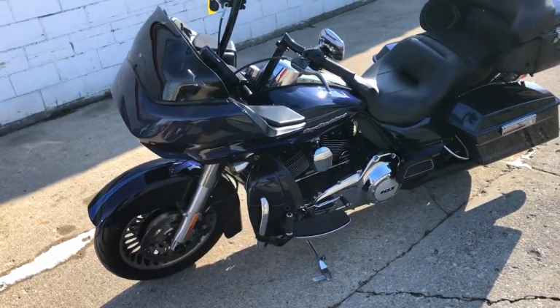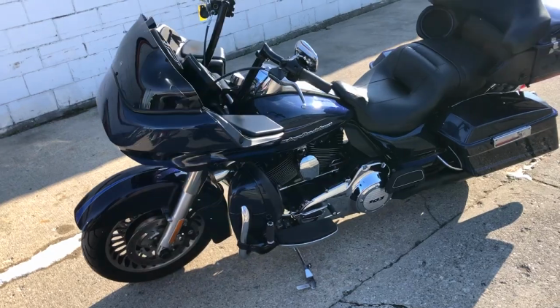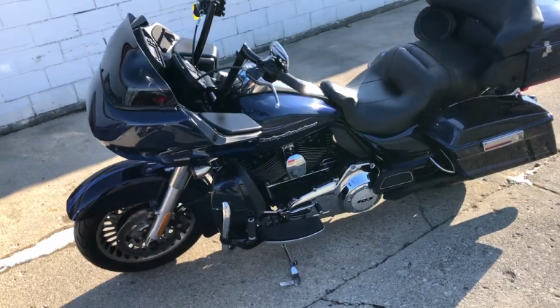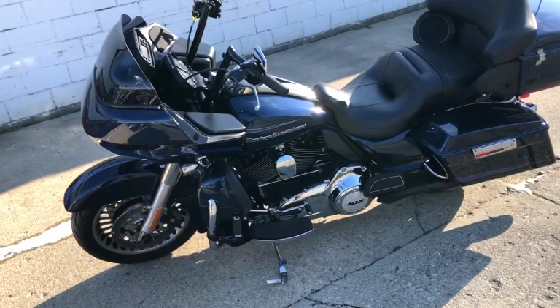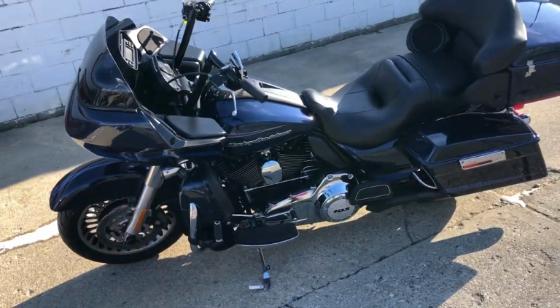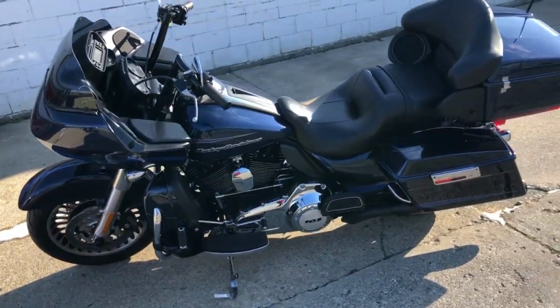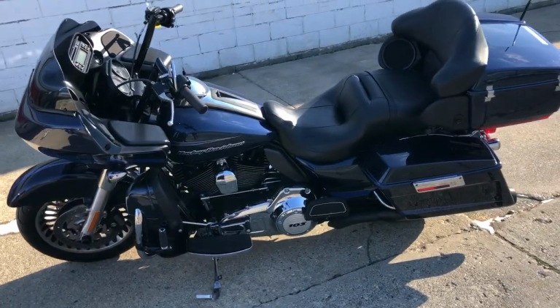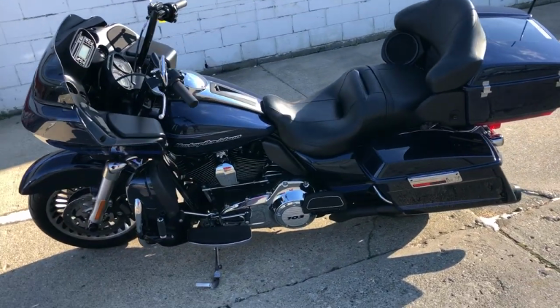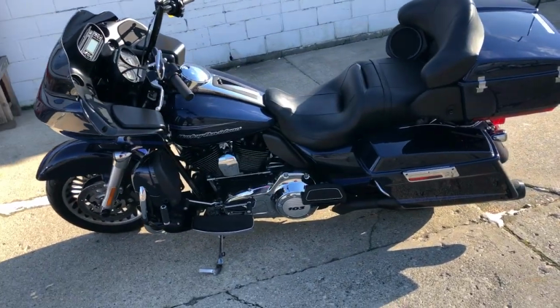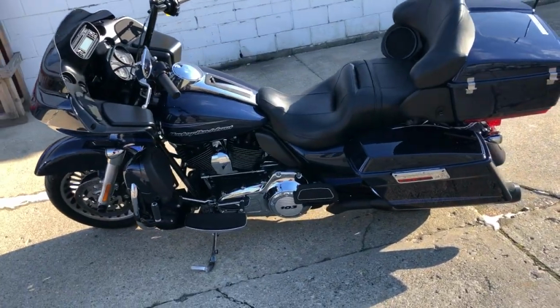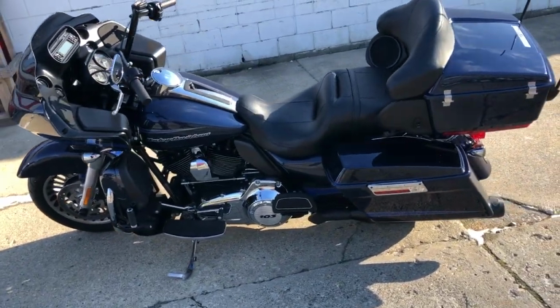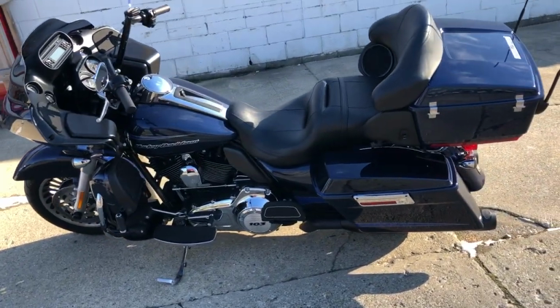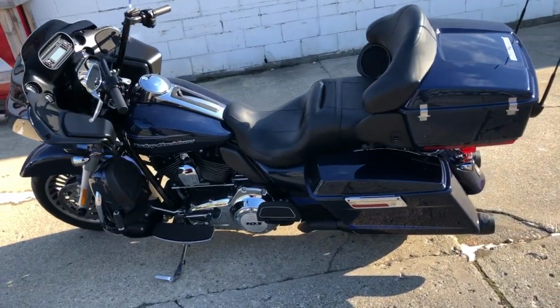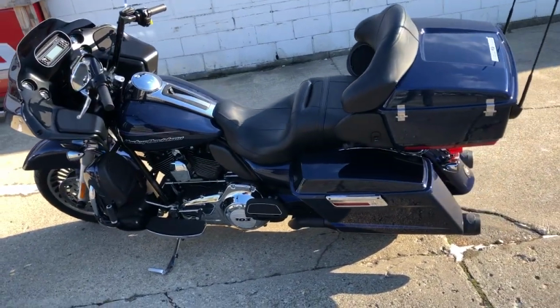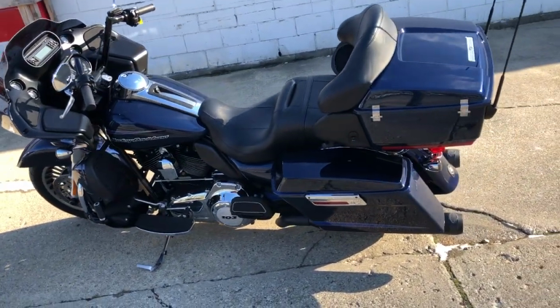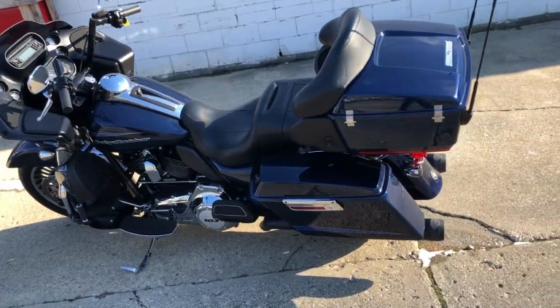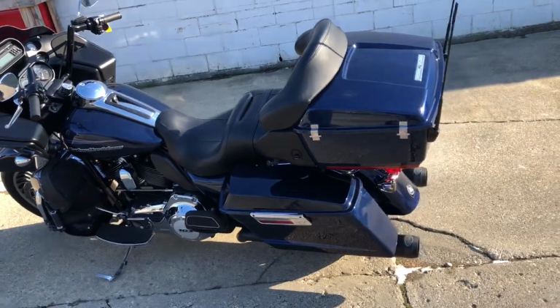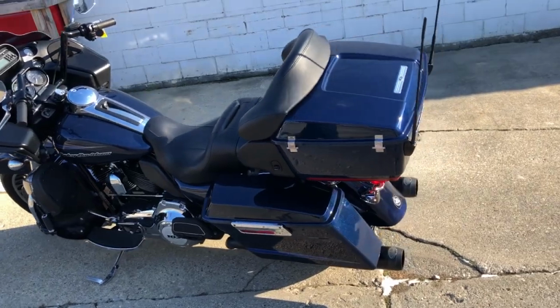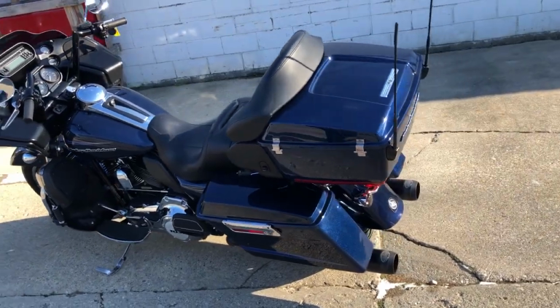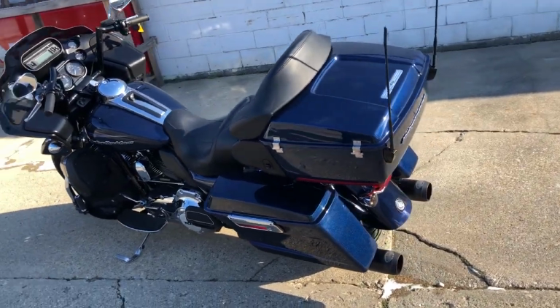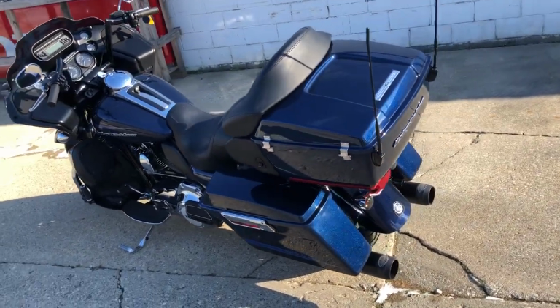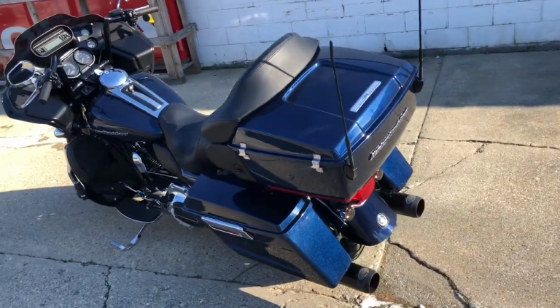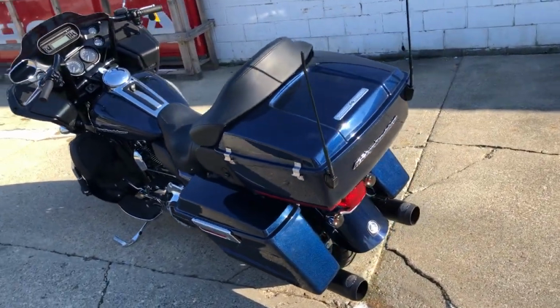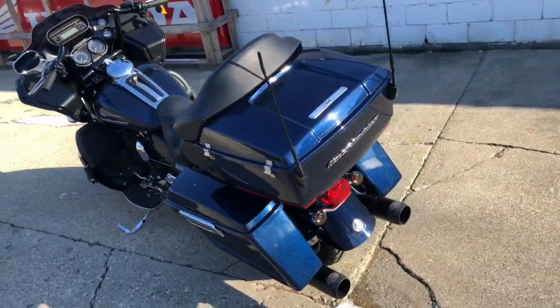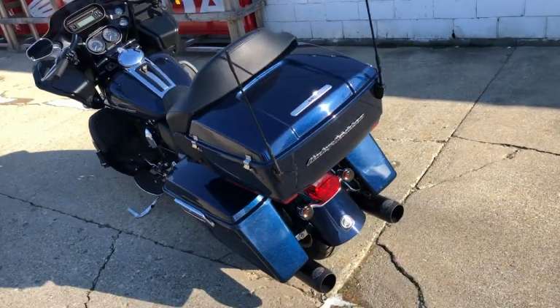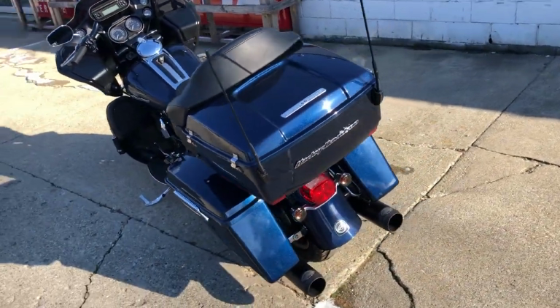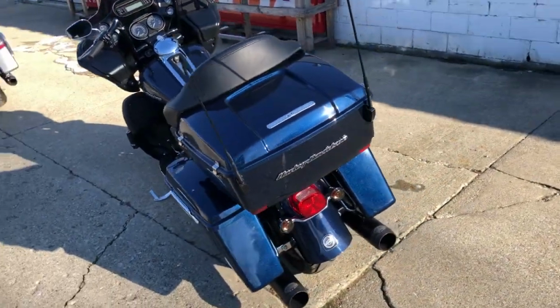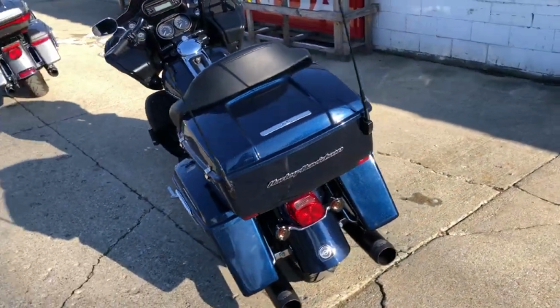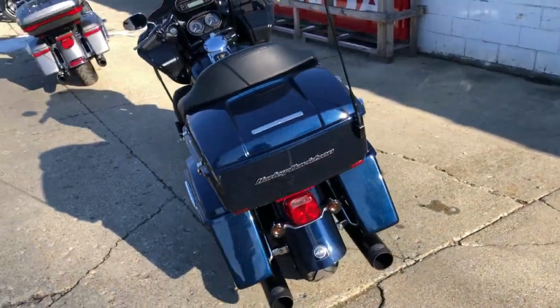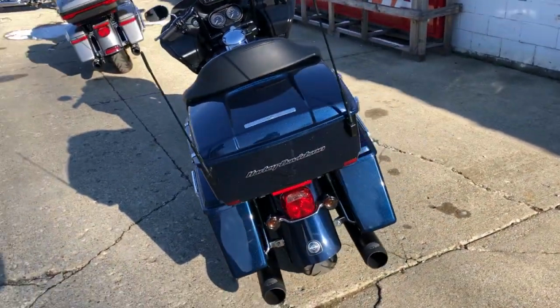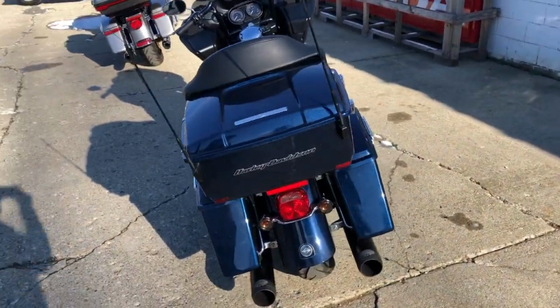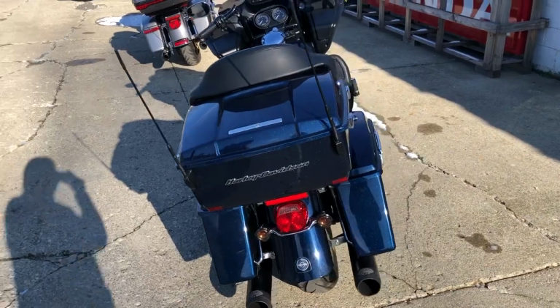This one runs strong — it's got a Screaming Eagle intake and the dual LA Chopper exhaust. Just serviced it to dealership standards, everything works the way it should. Gas and go on this '13 Road Glide.